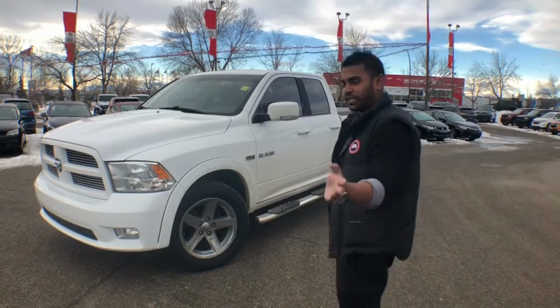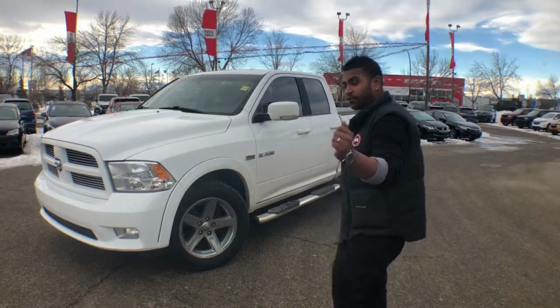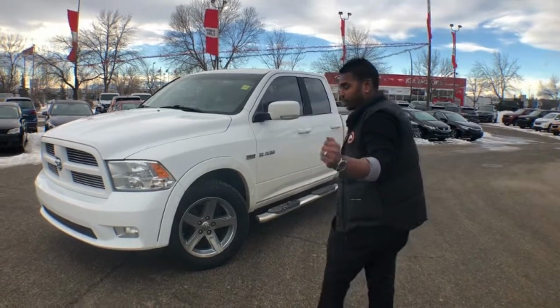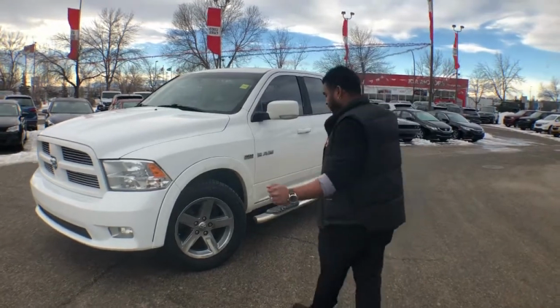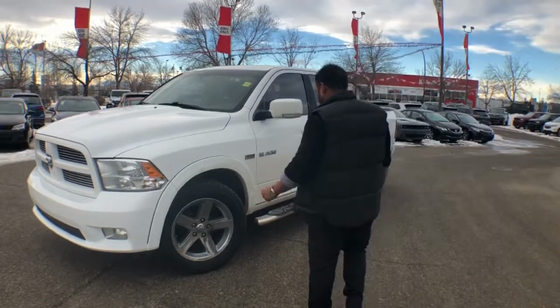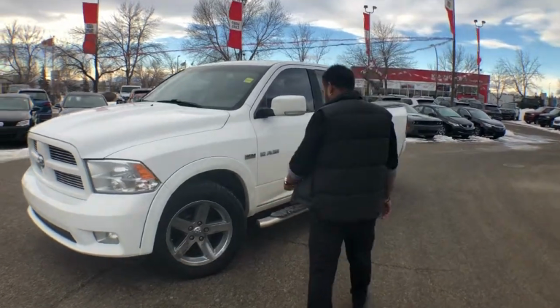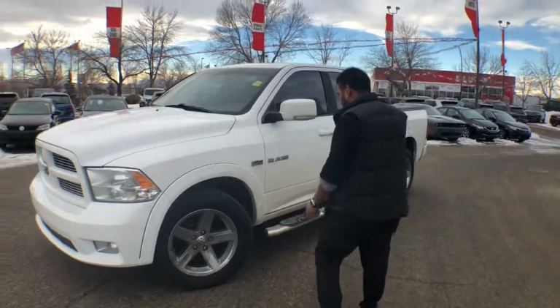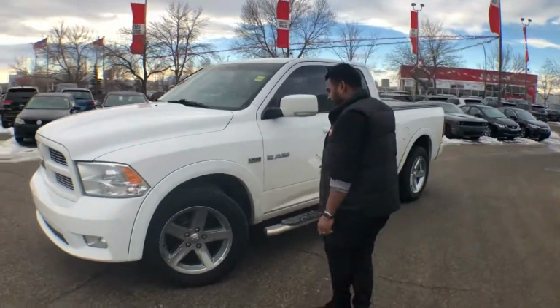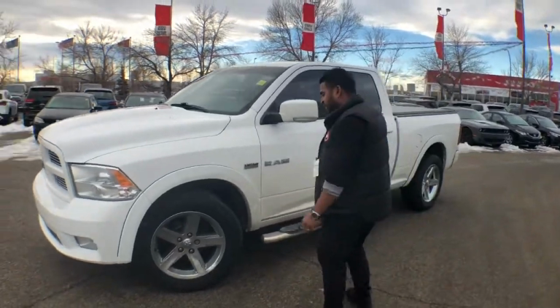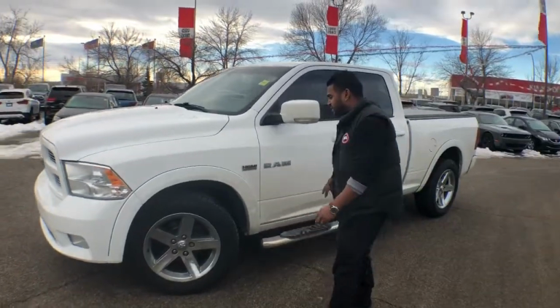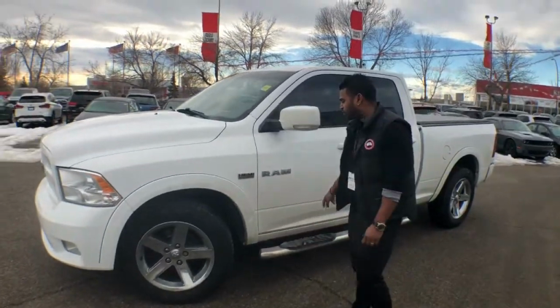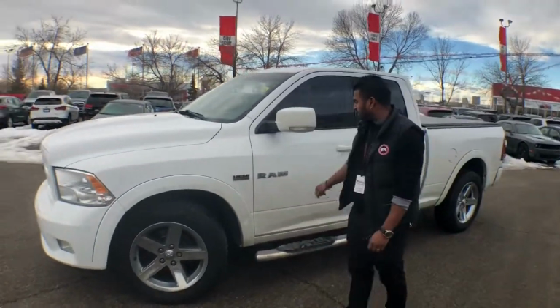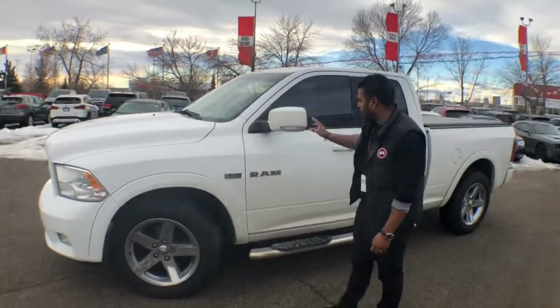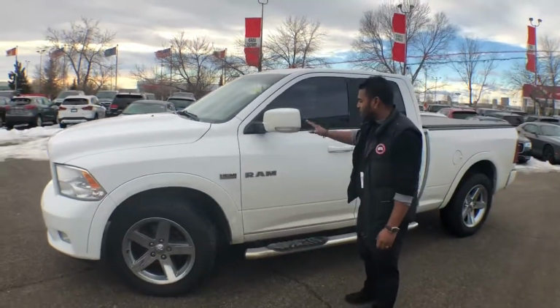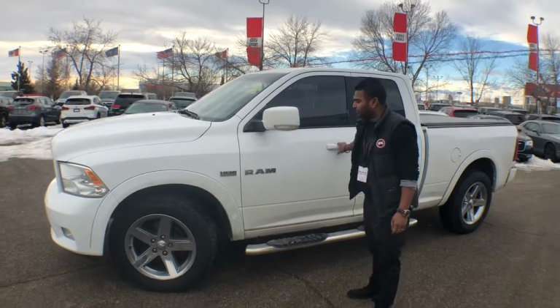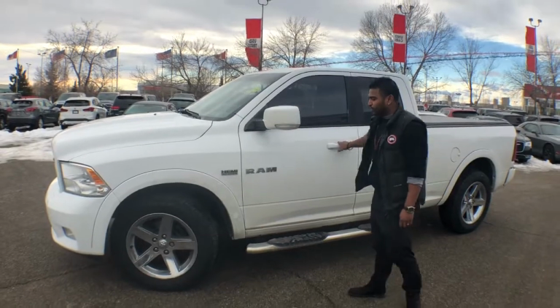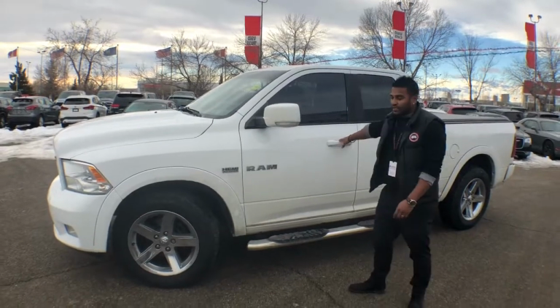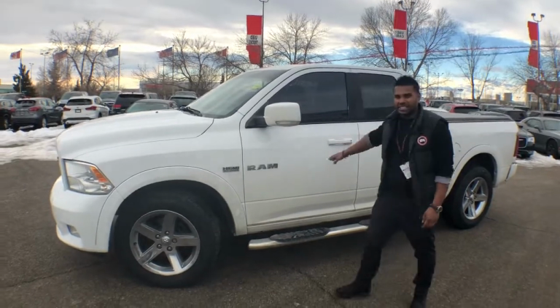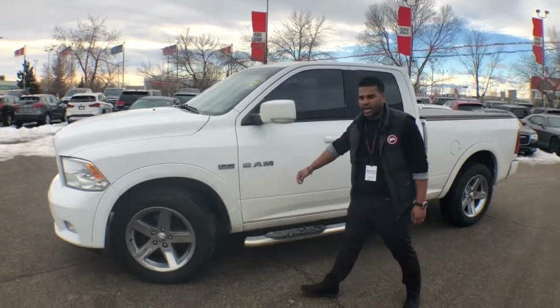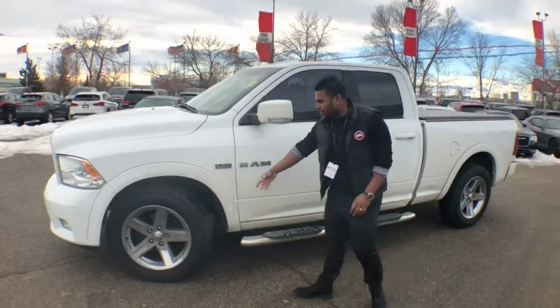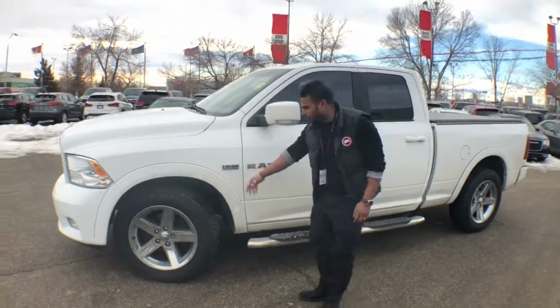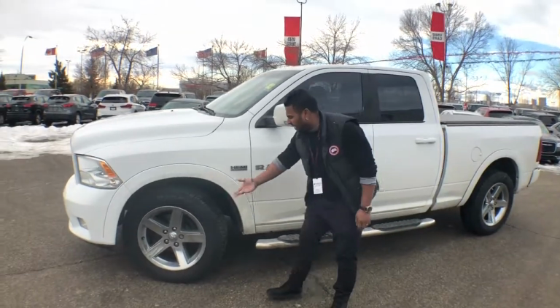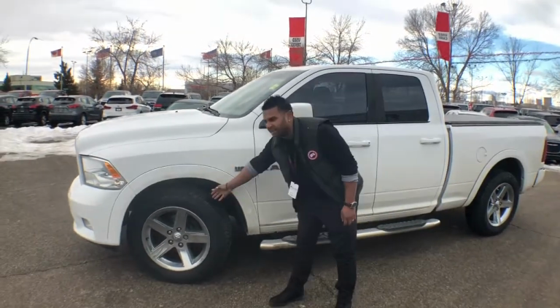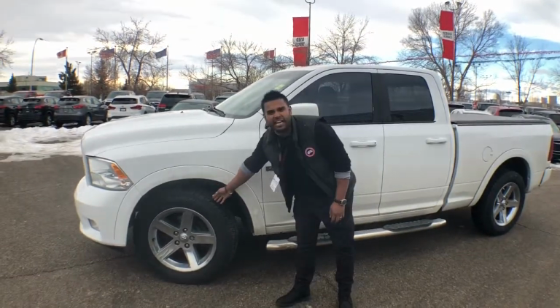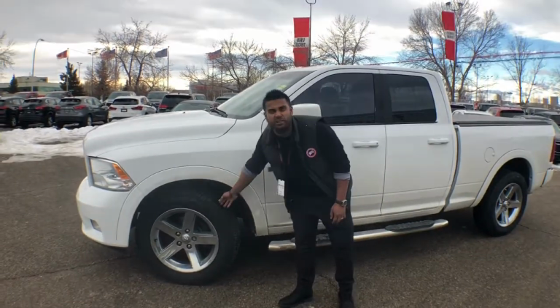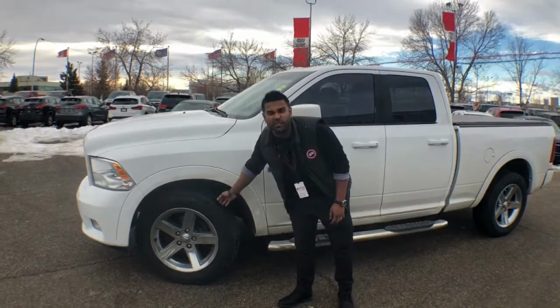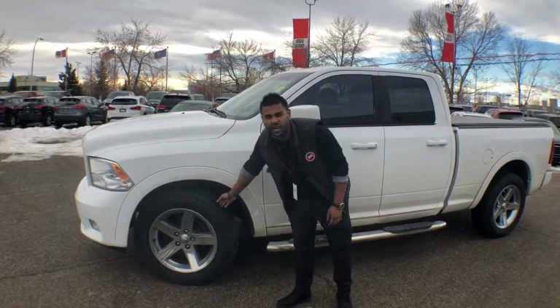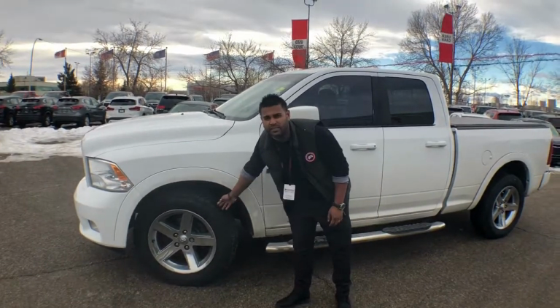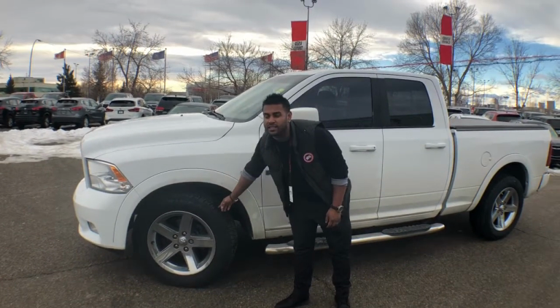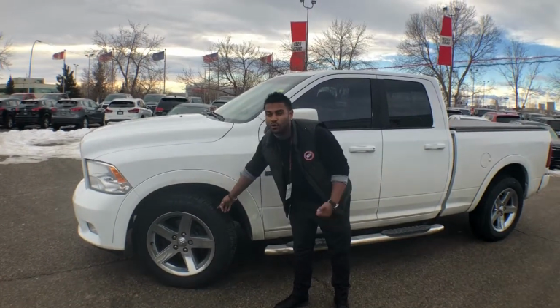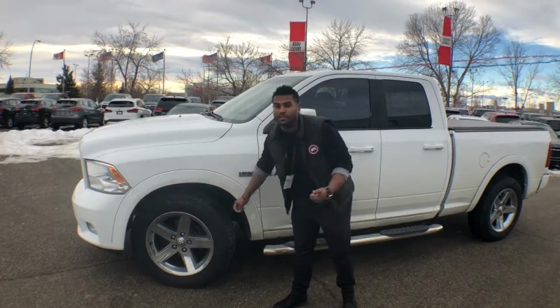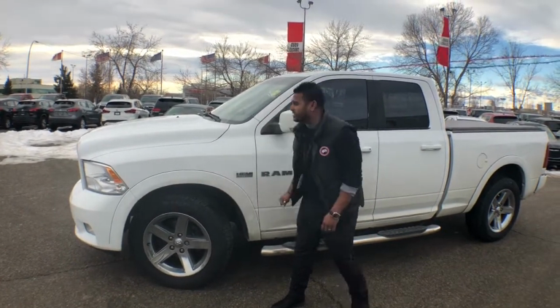As you can see here, if you come around, it is clean at the side — beautiful. The tires are almost like 70-80% tread on them, which is amazing.